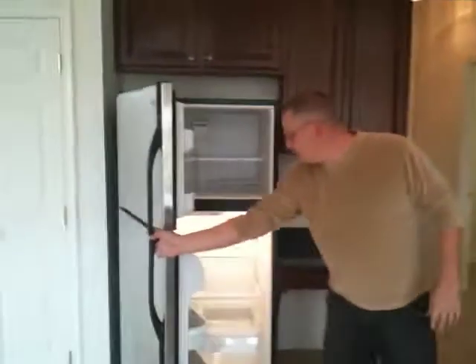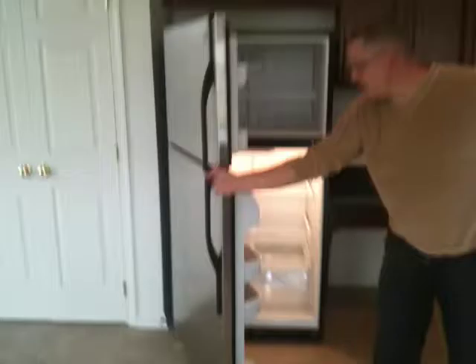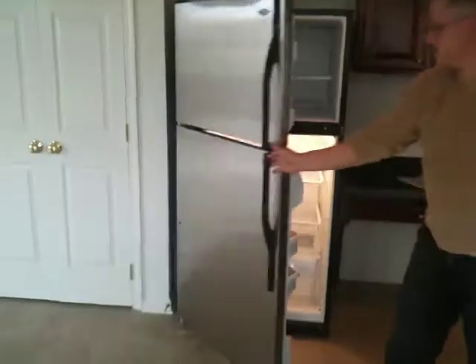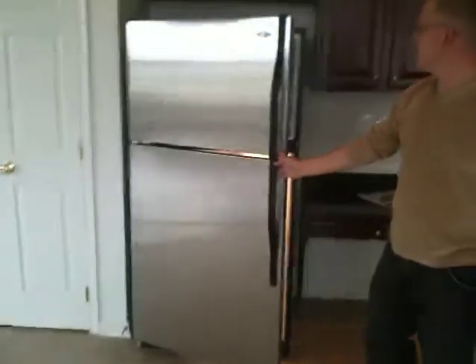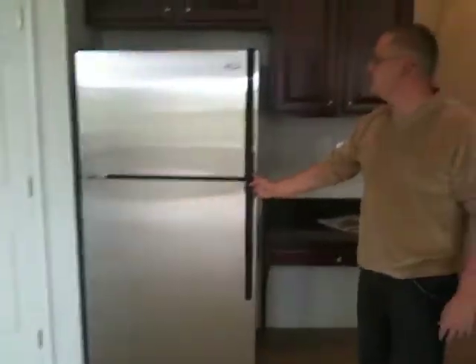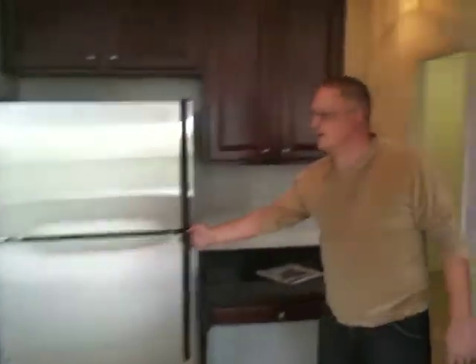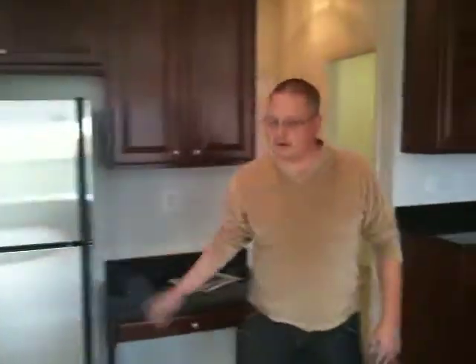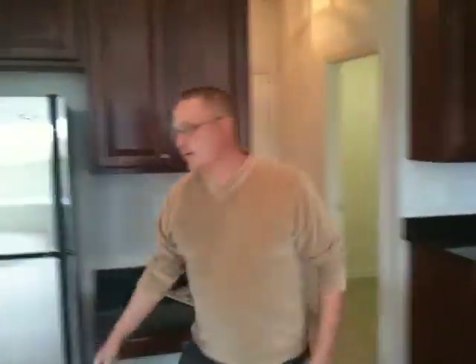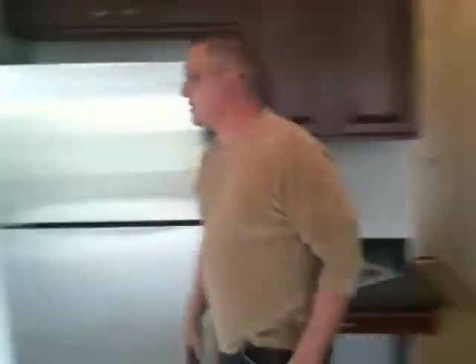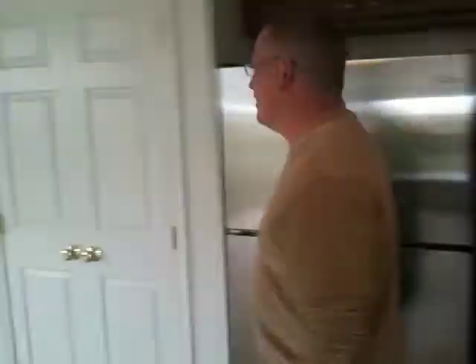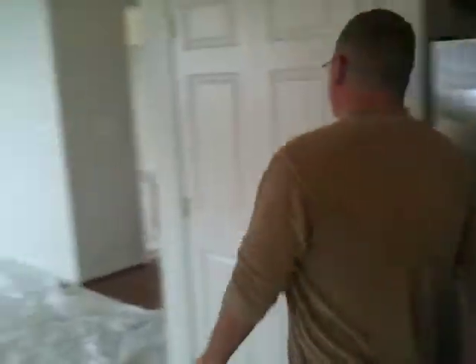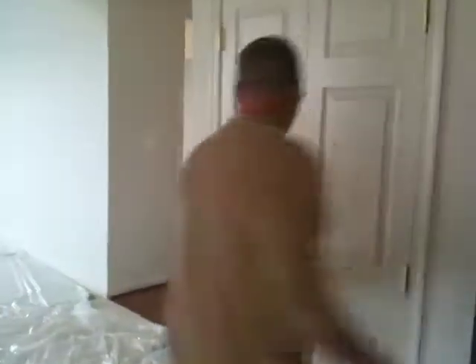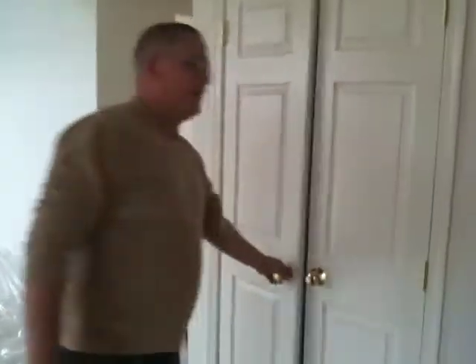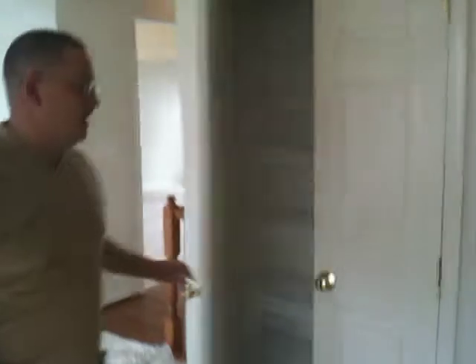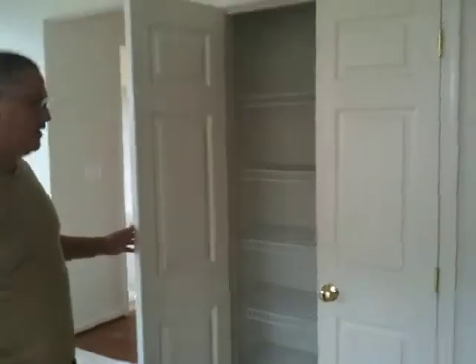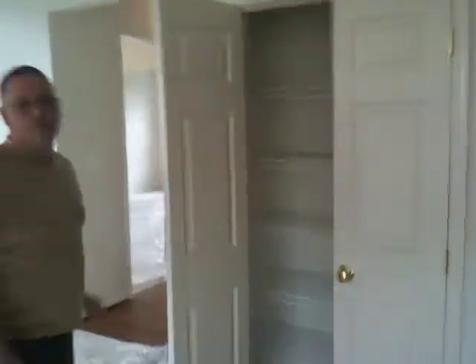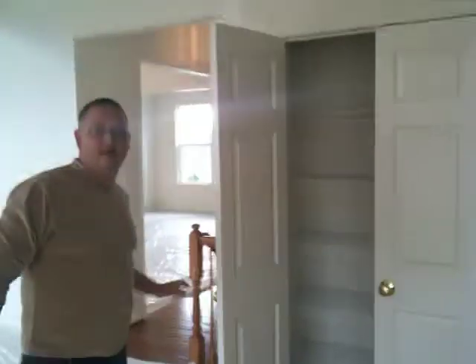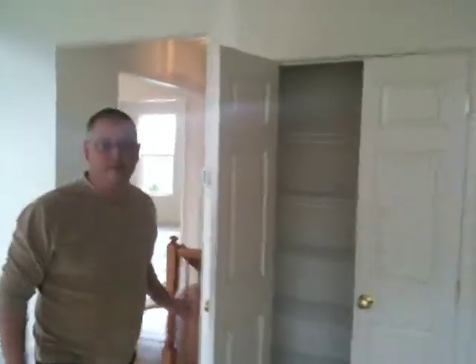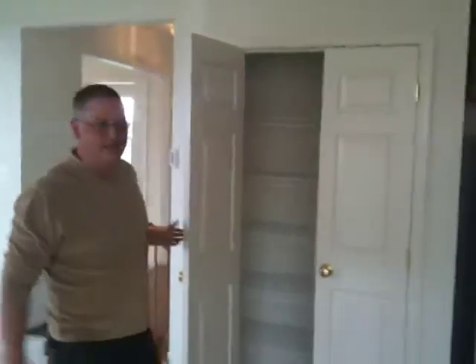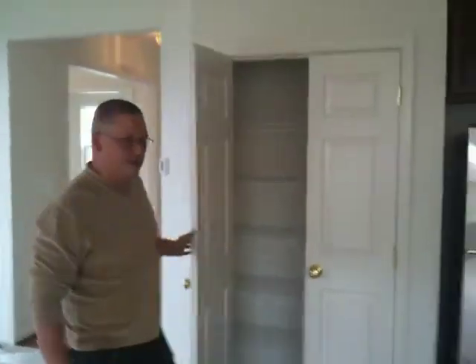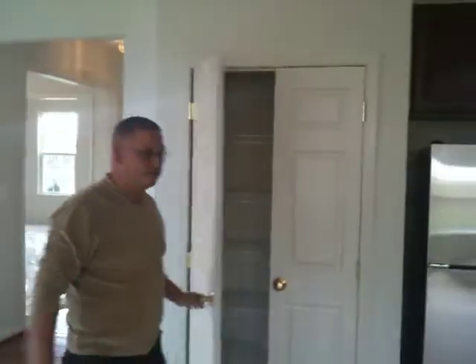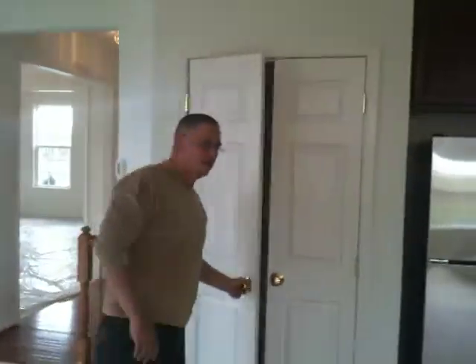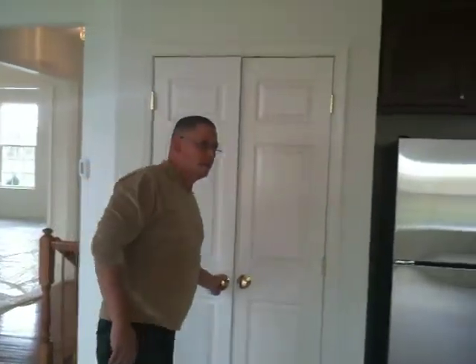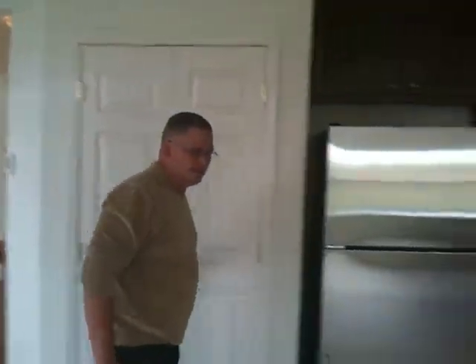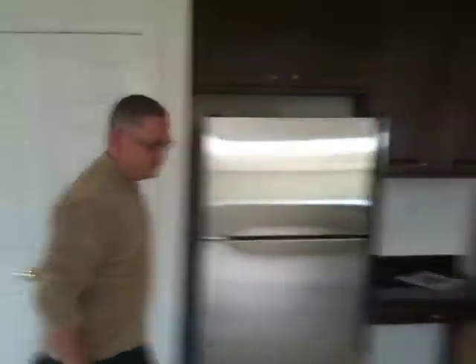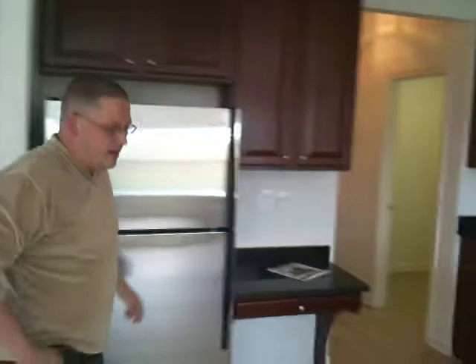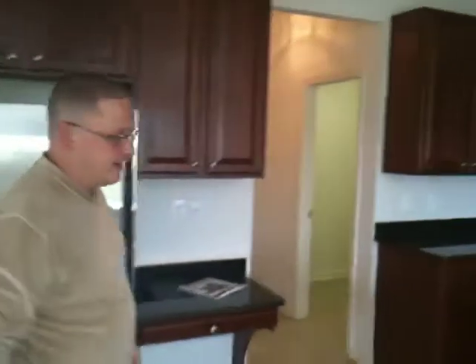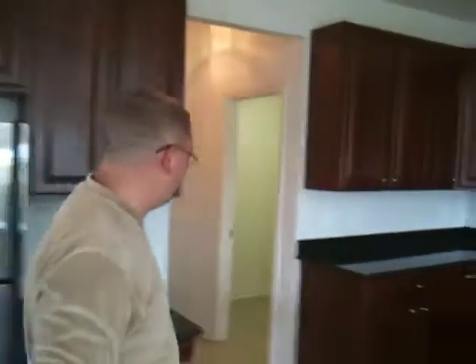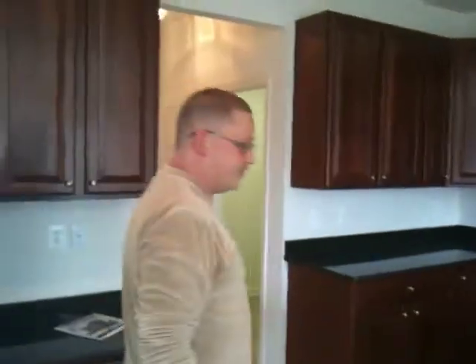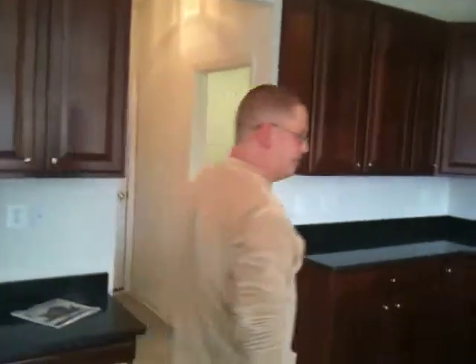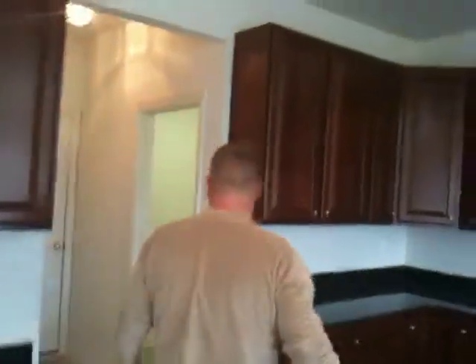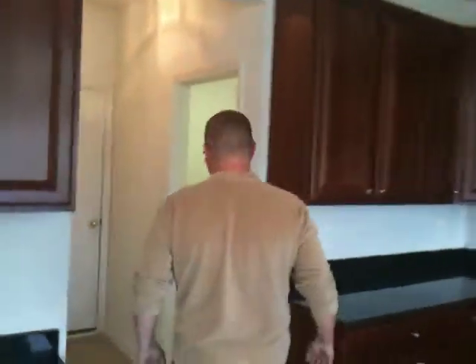Beautiful appliances, all stainless steel. Pantry right here. You really can't ask for anything more at a $299,000 house anymore. Once again, this house is home site 194, built by Jim Craft Homes.